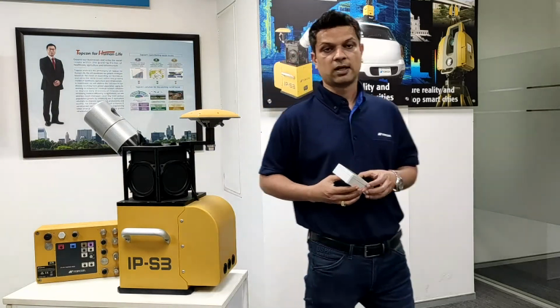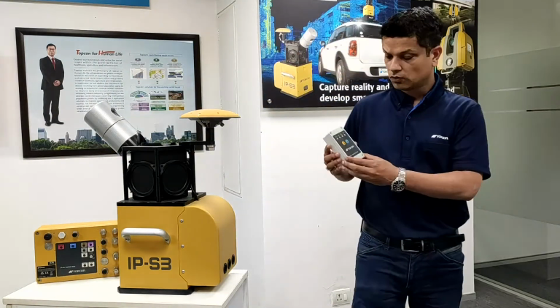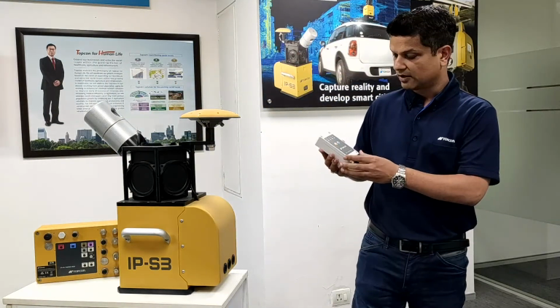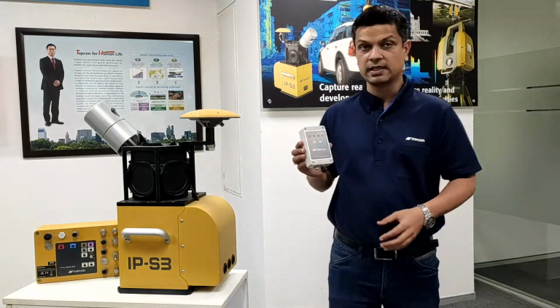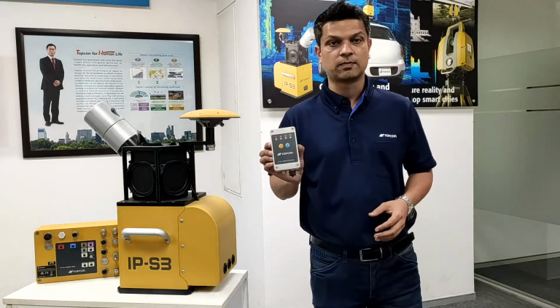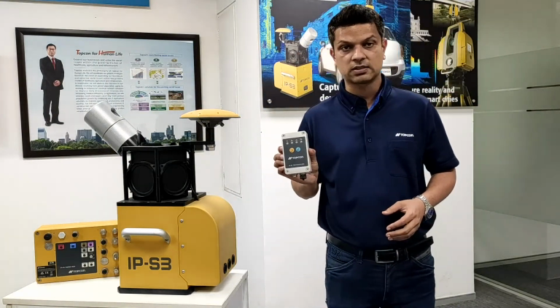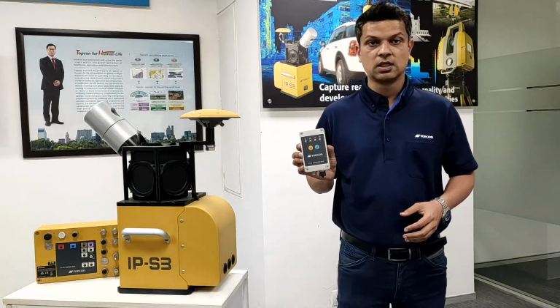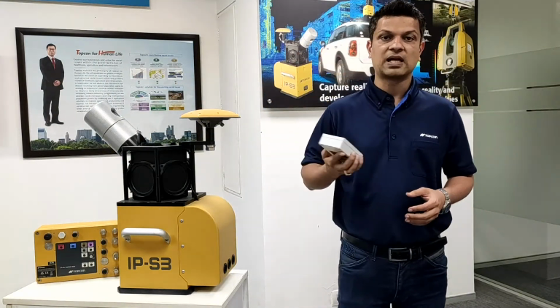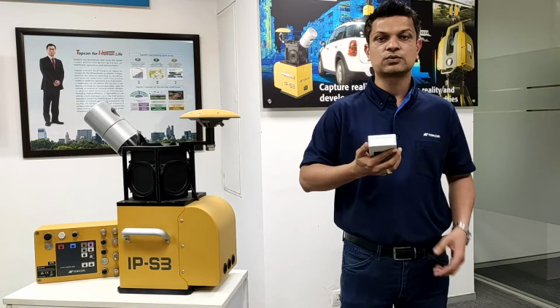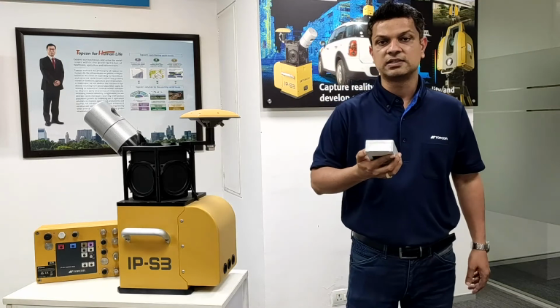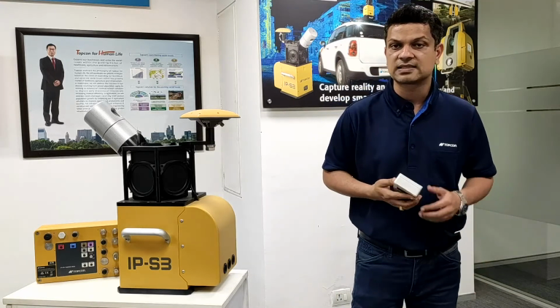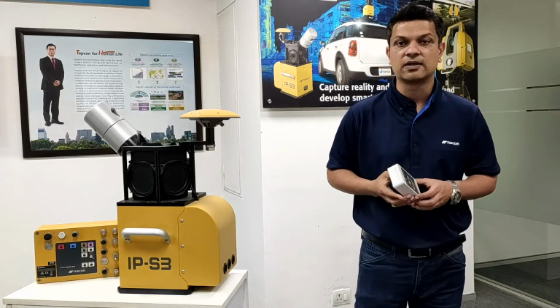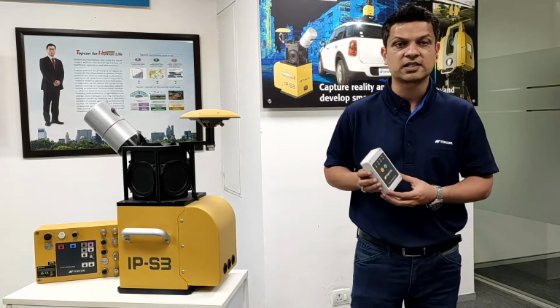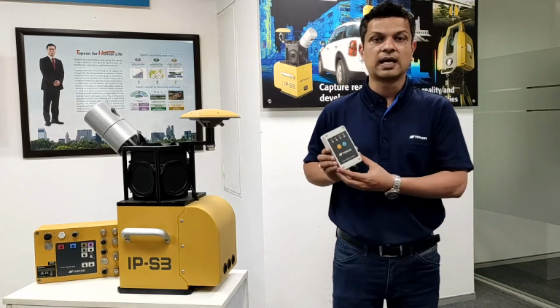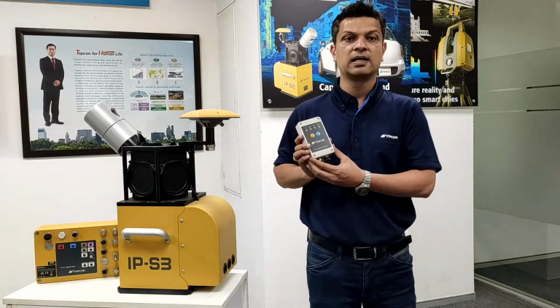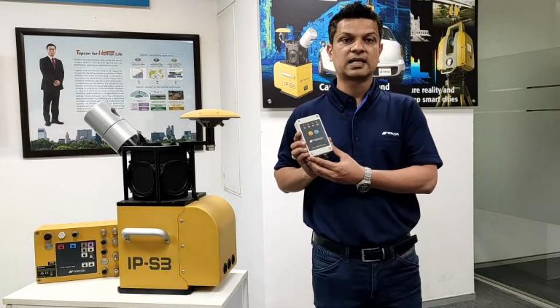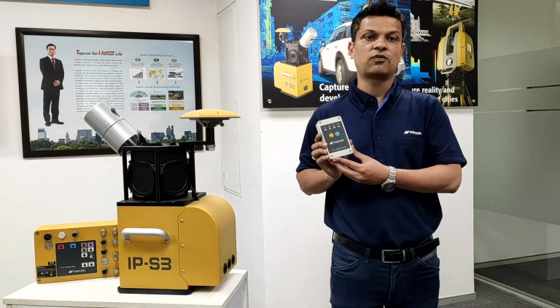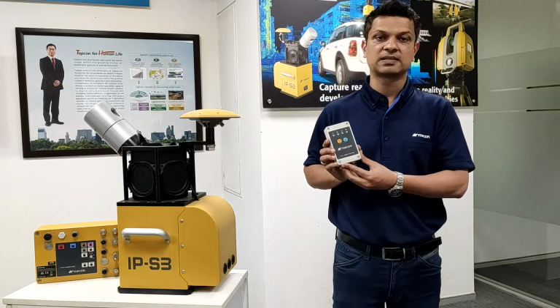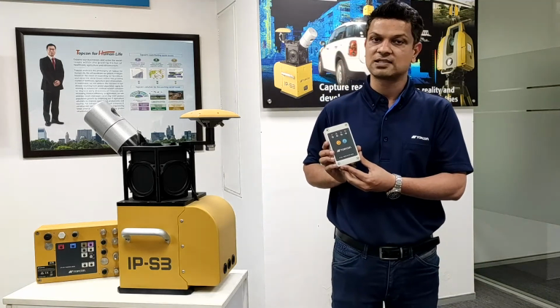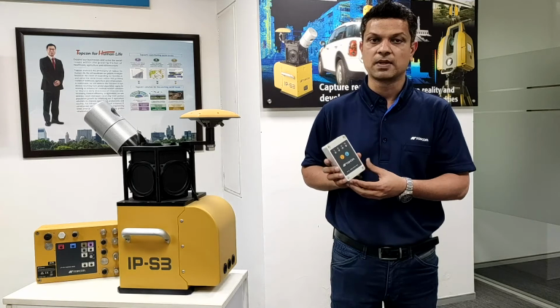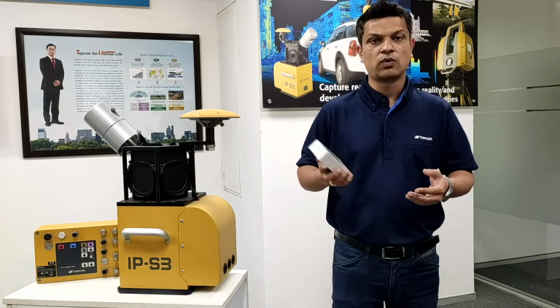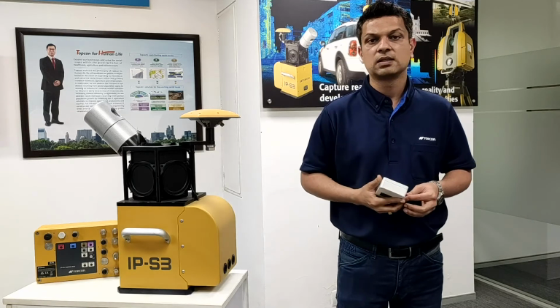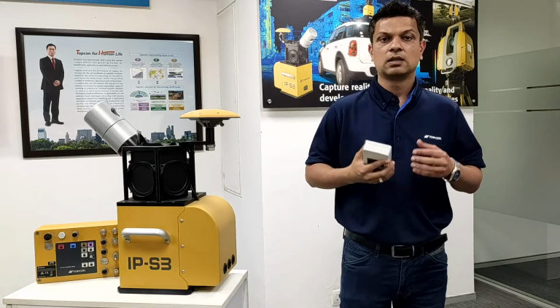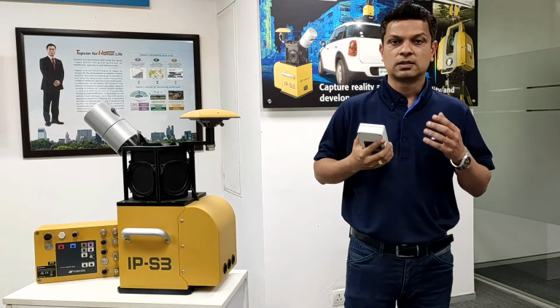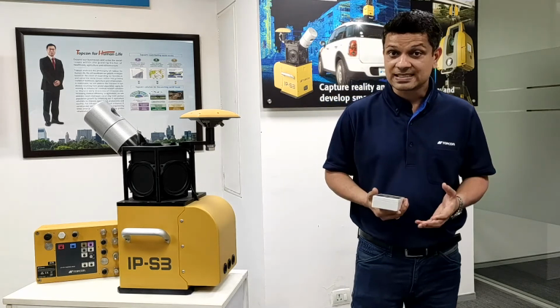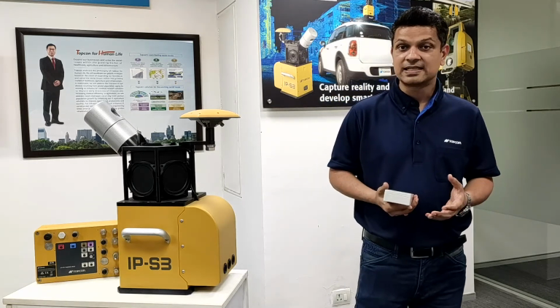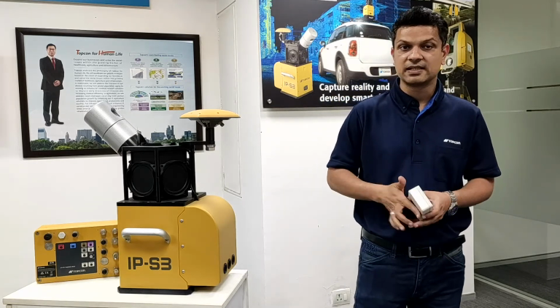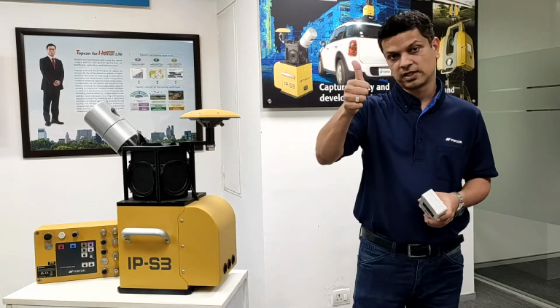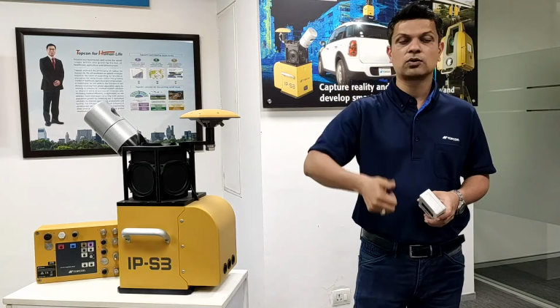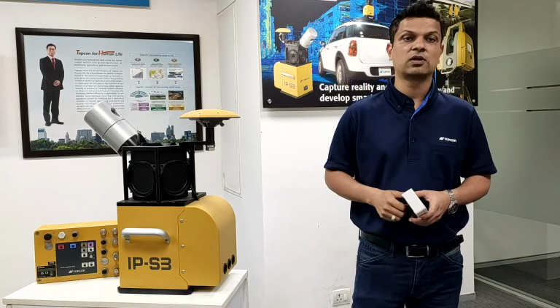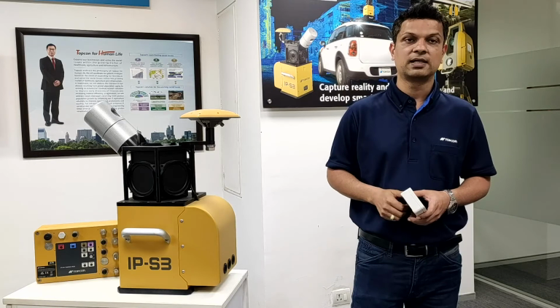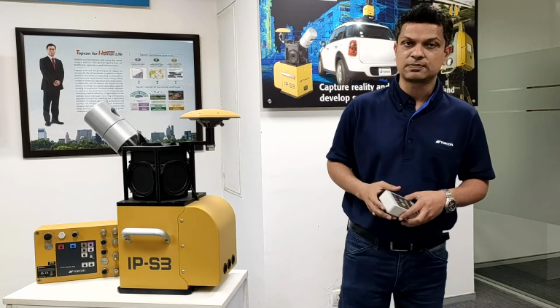IPS3 also has an indicator box which allows you to see GNSS tracking information and the status of the IPS3 system. Once the status LED turns green, we are good to go for data capturing.